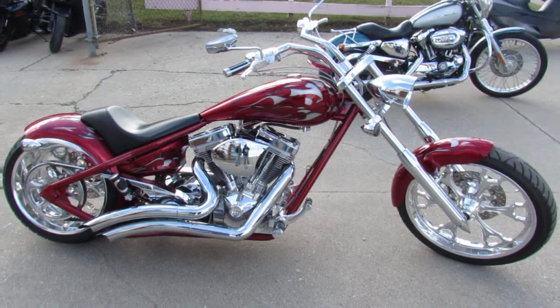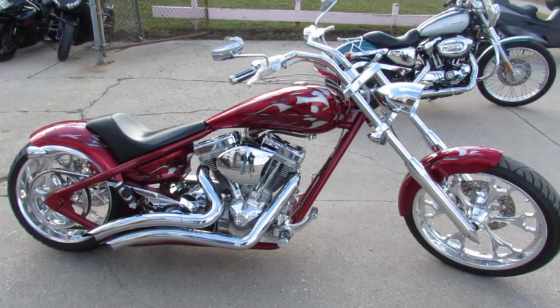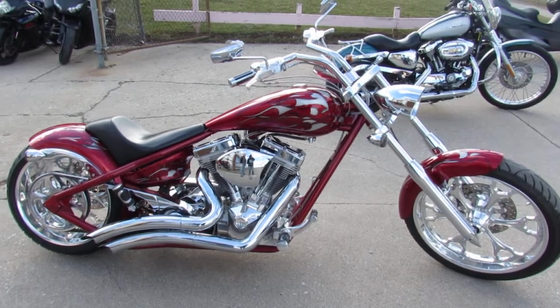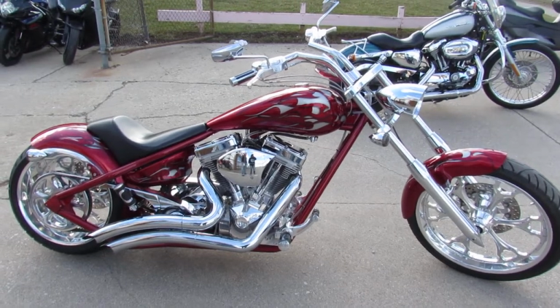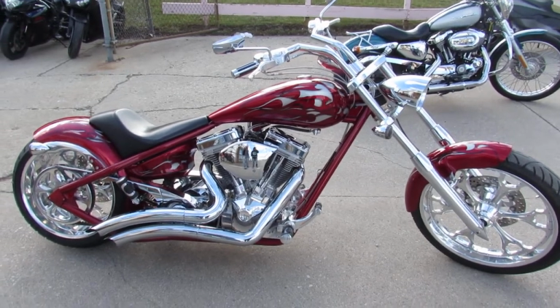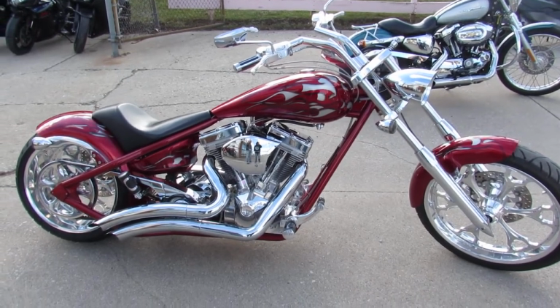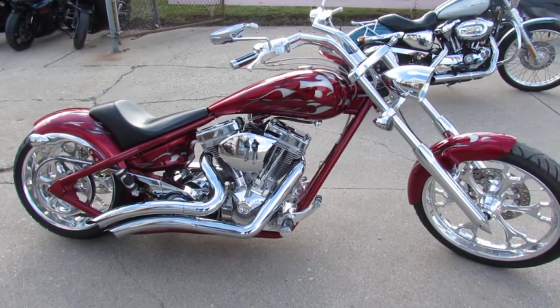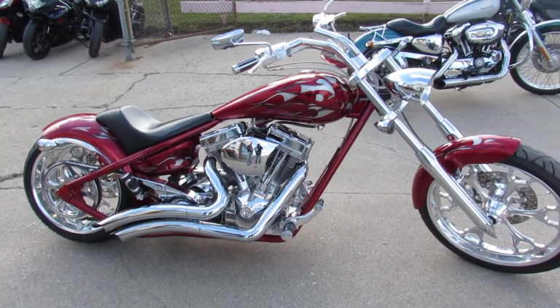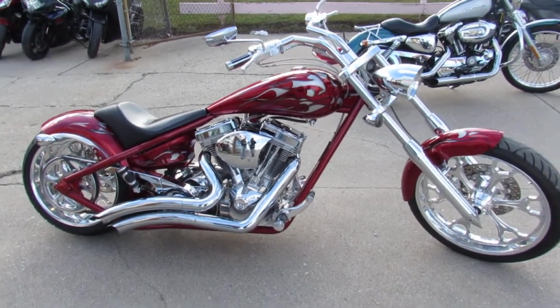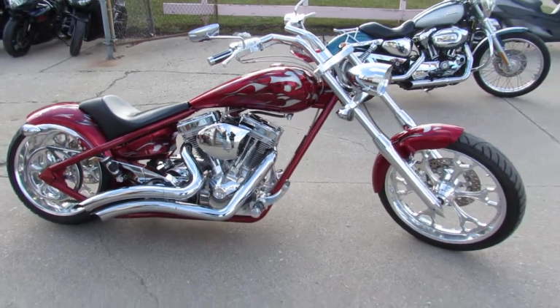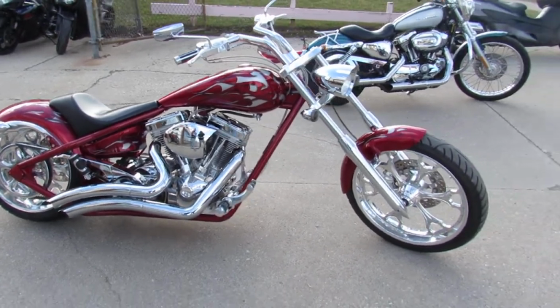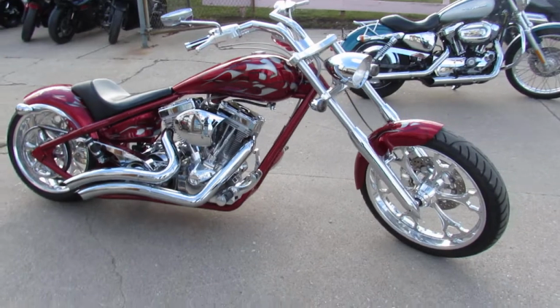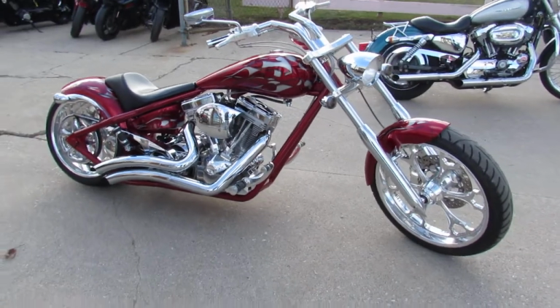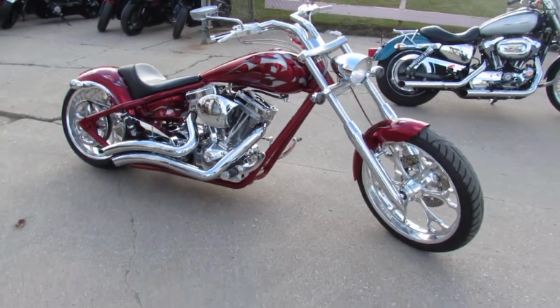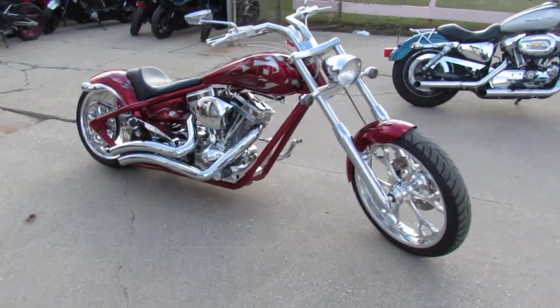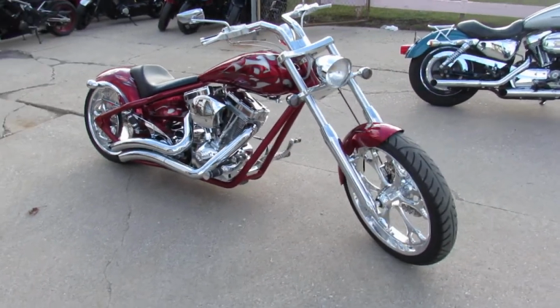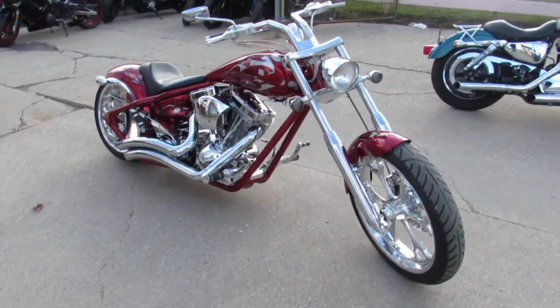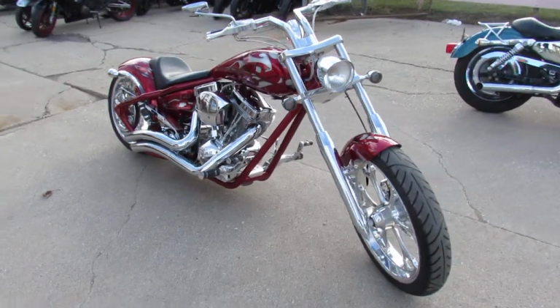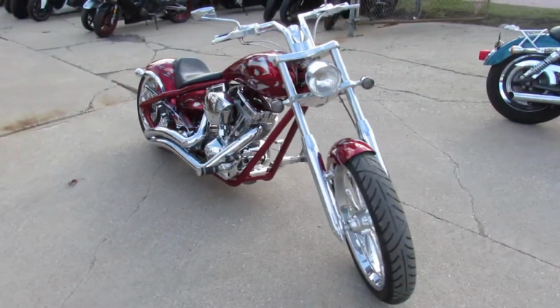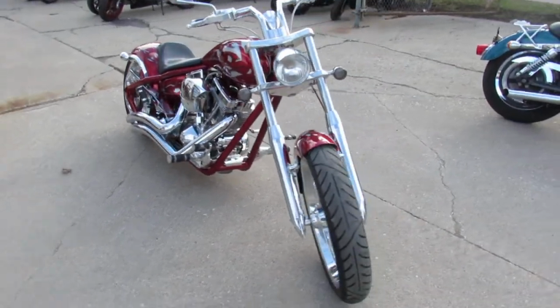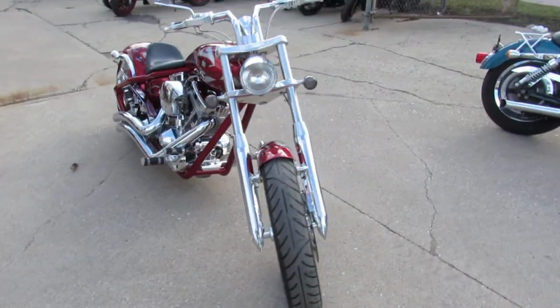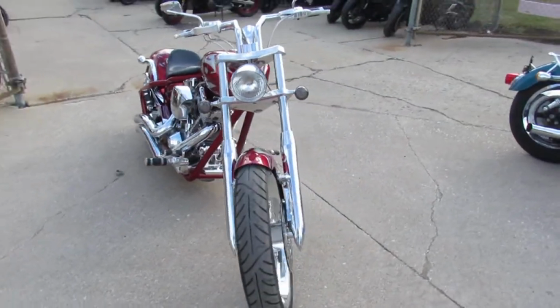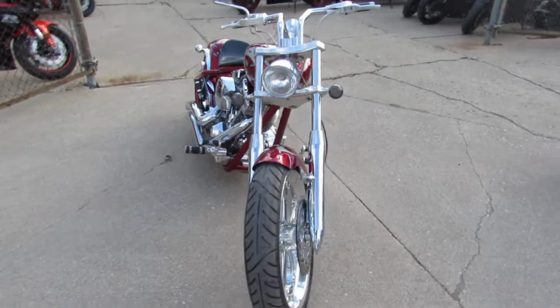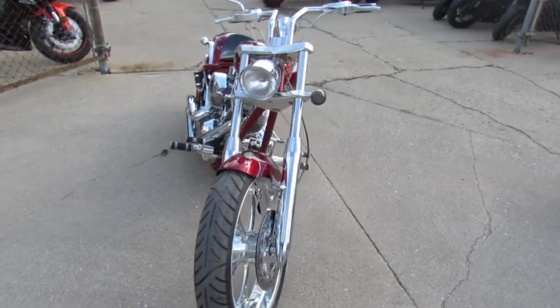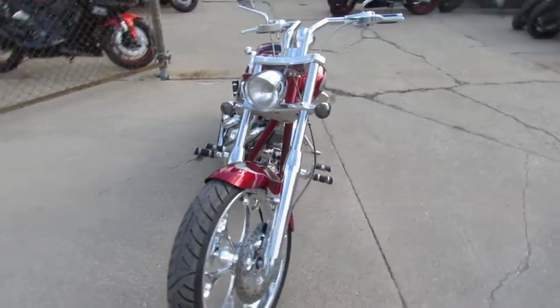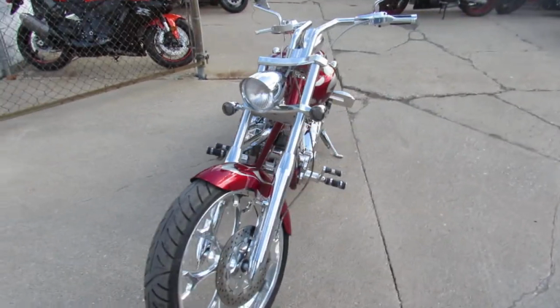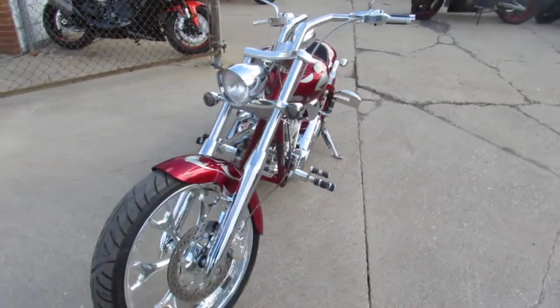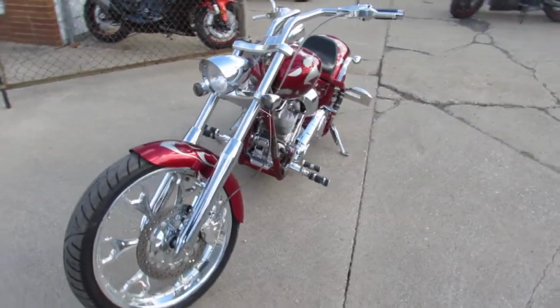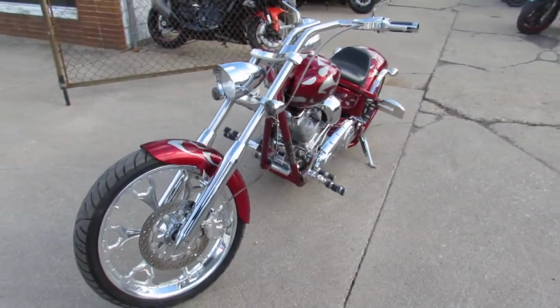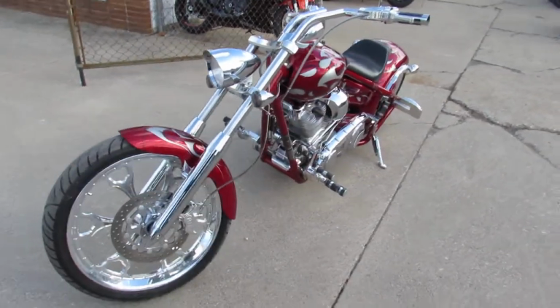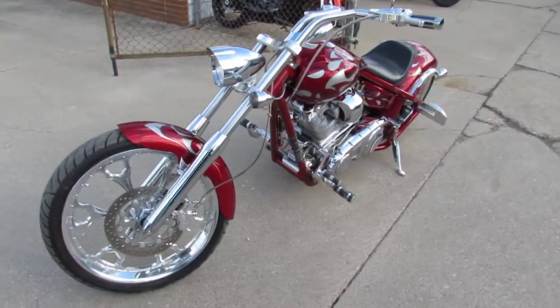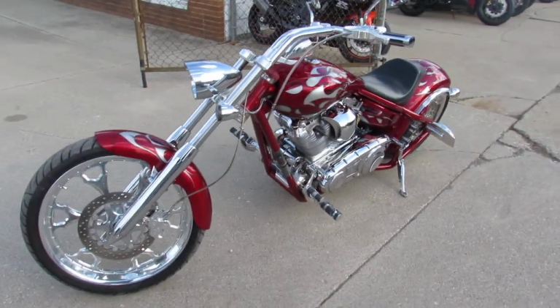Hey guys, it's Approval Power Sports and we got a badass bike here — it's a 2007 Big Dog Pit Bull. Got low miles, 5,659 miles, and this thing is perfect. Bring your magnifying glass, this thing is one sharp bike.